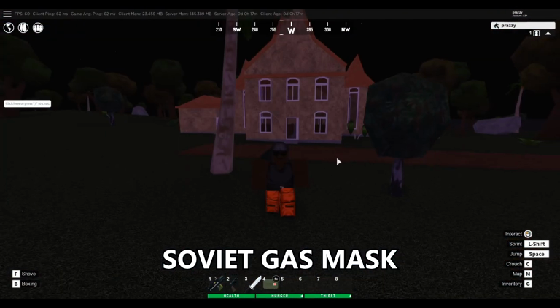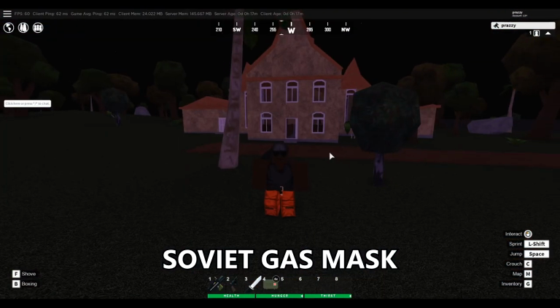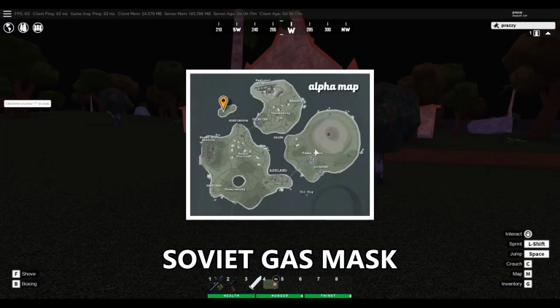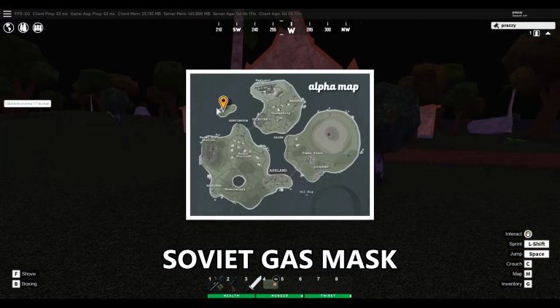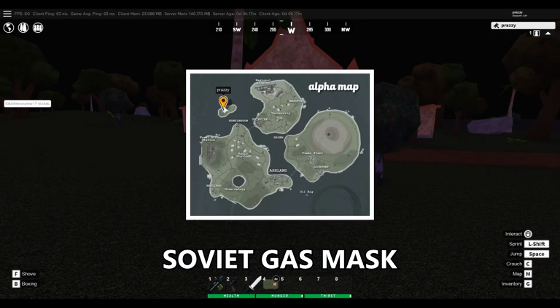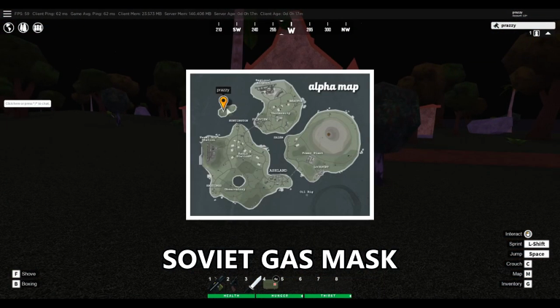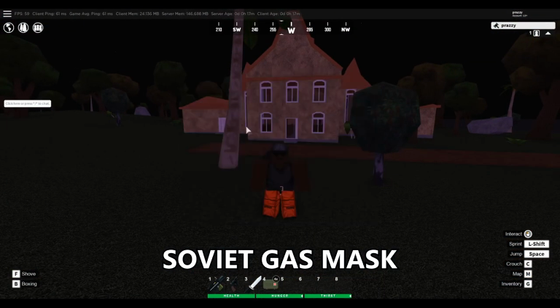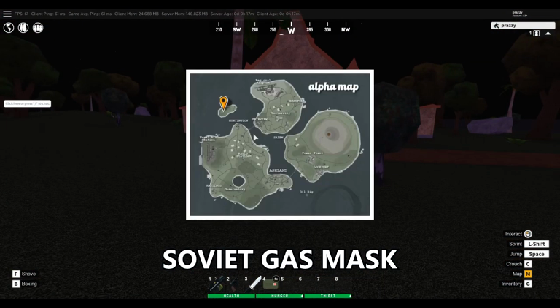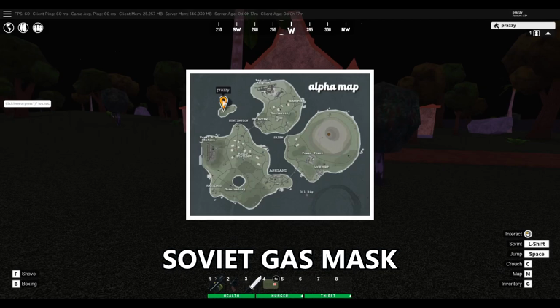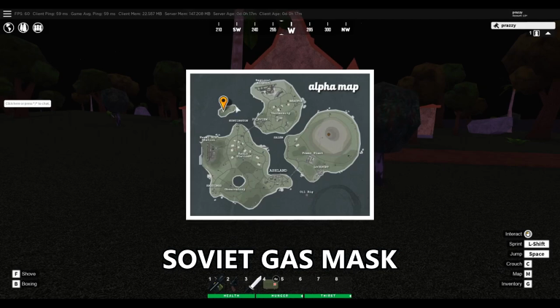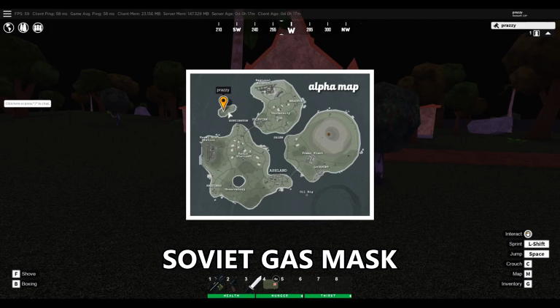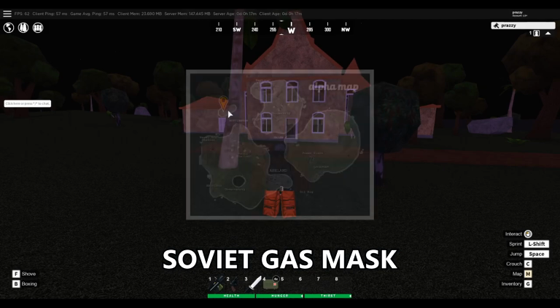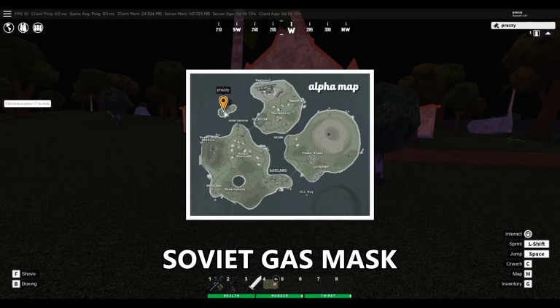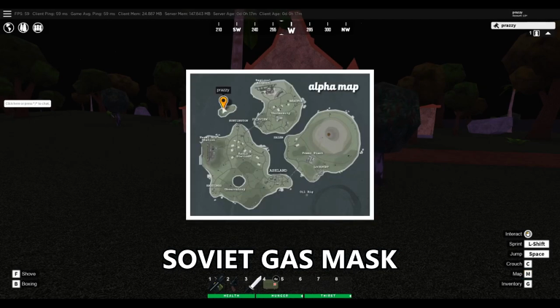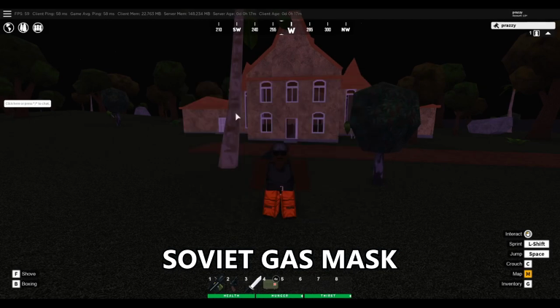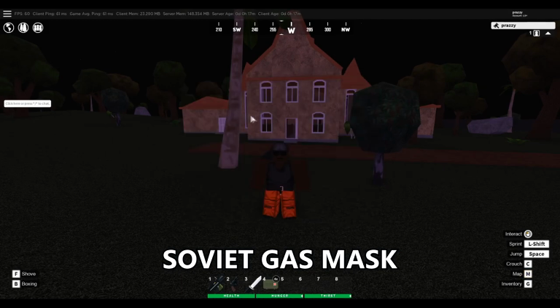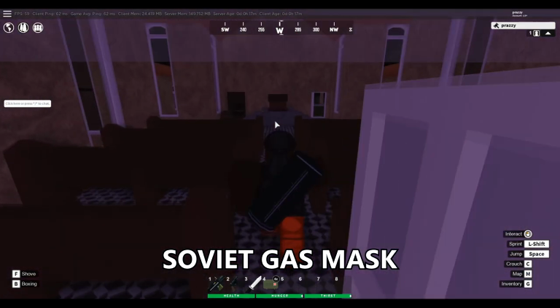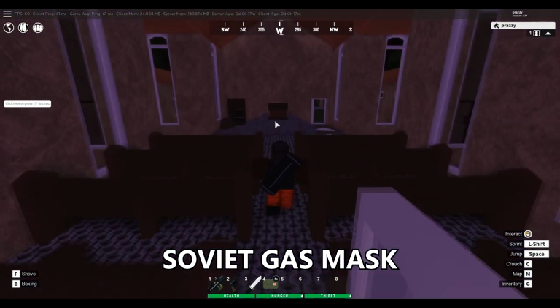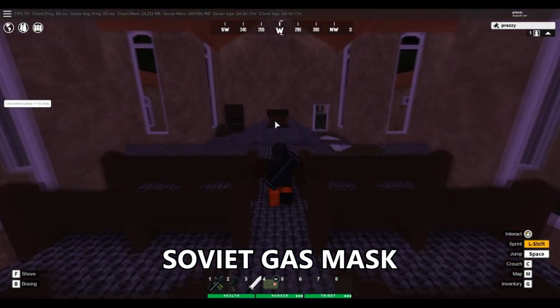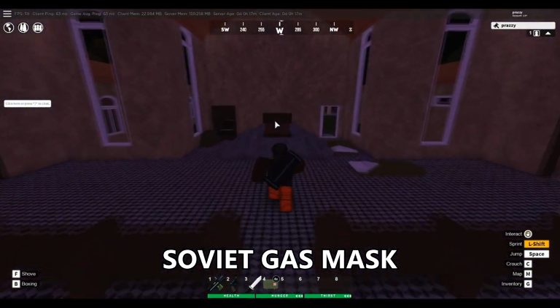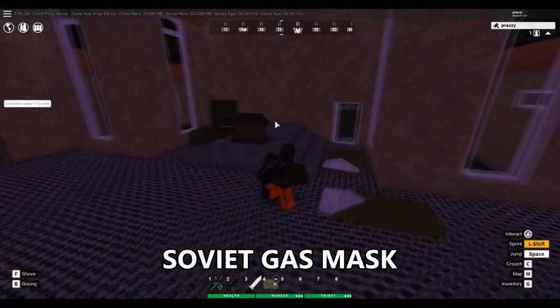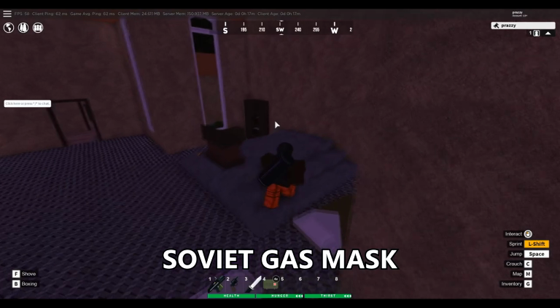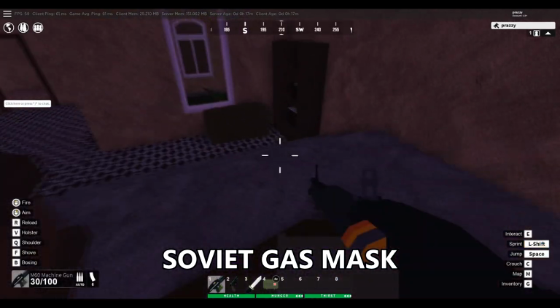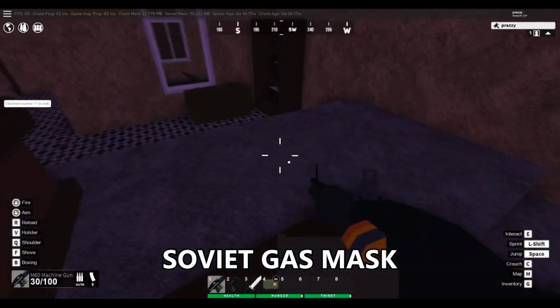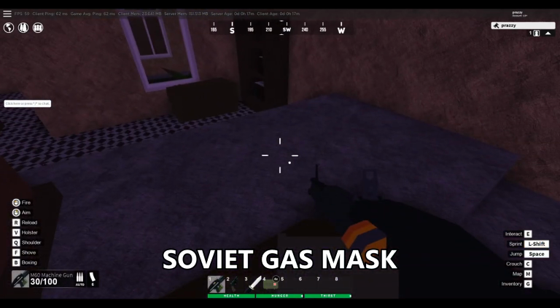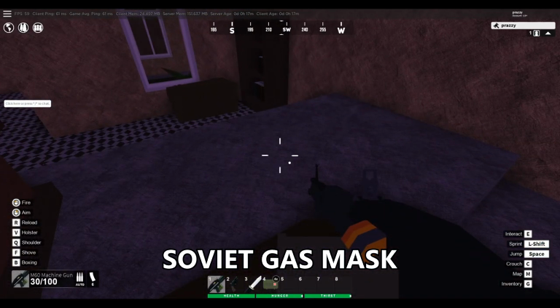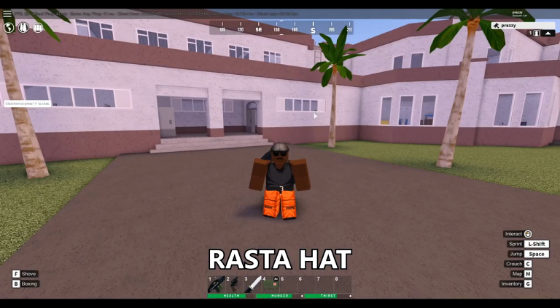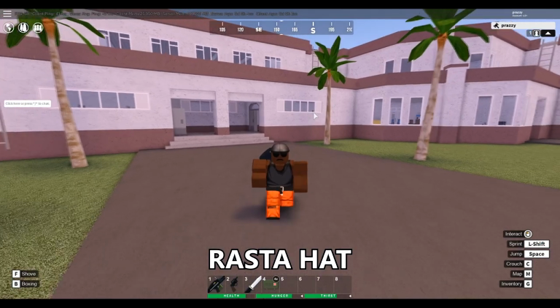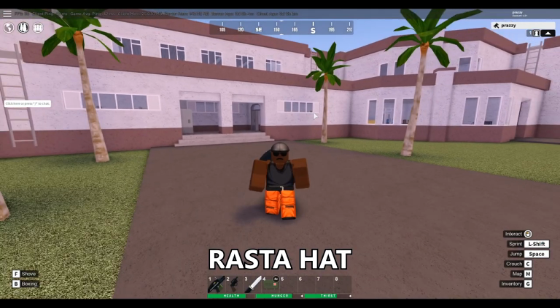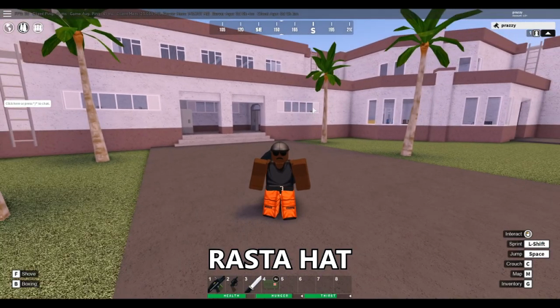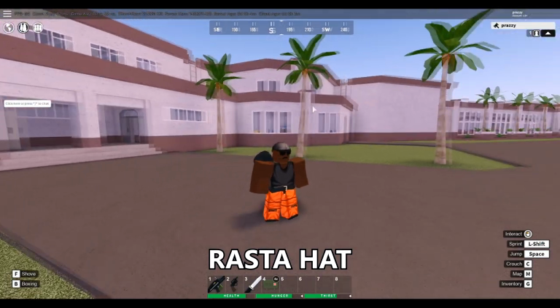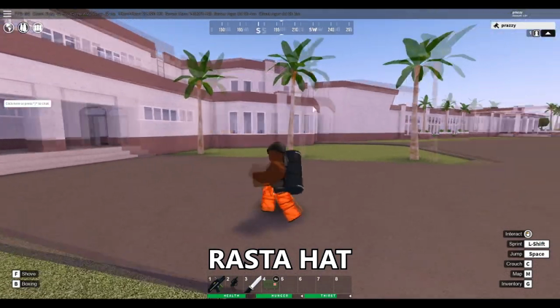The soviet gas mask spawns here on the monastery island, which is located on the northwest part of the map on this small island. You're going to go inside the monastery and the gas mask is going to spawn right behind the pedestal.